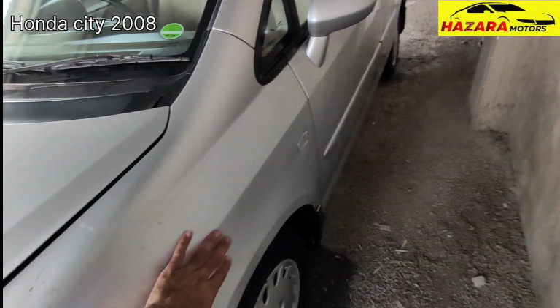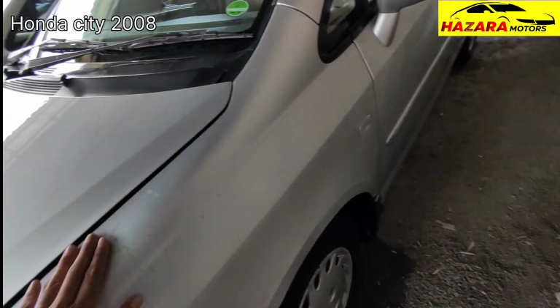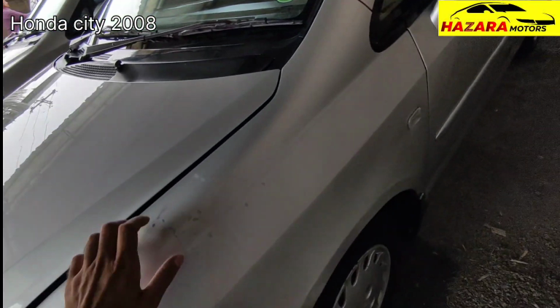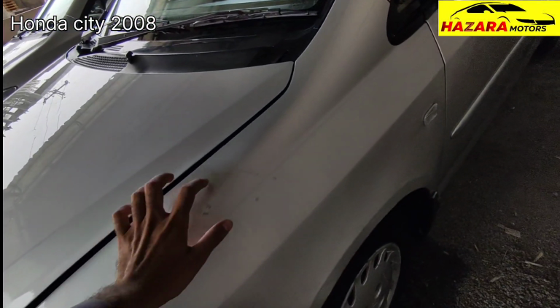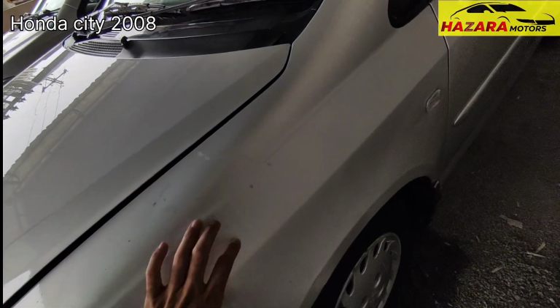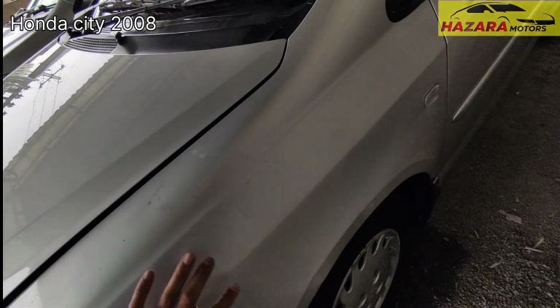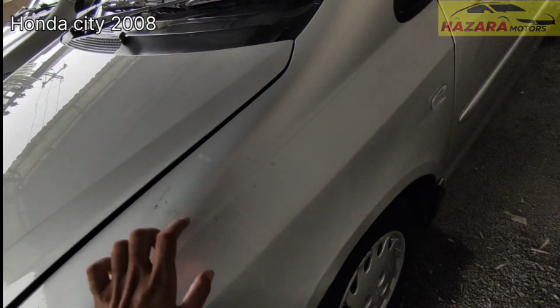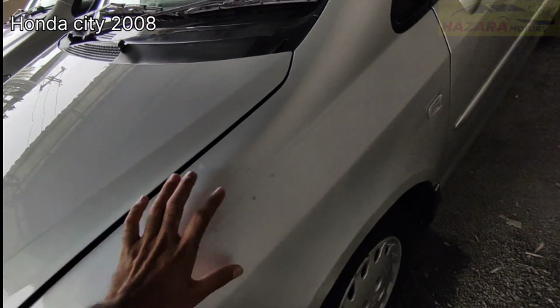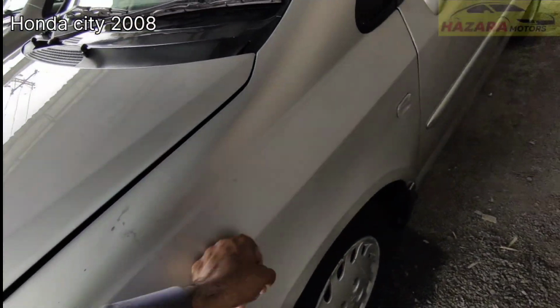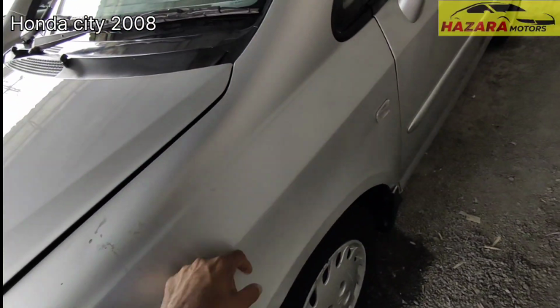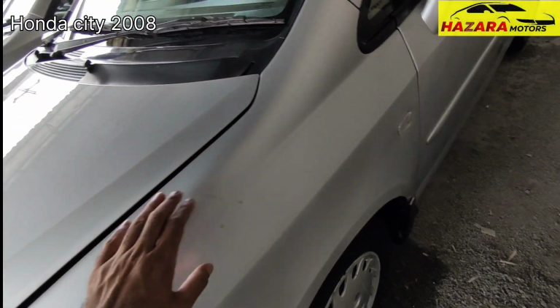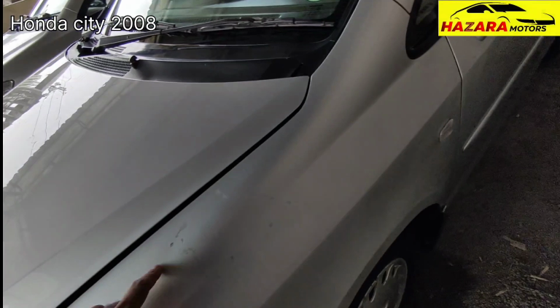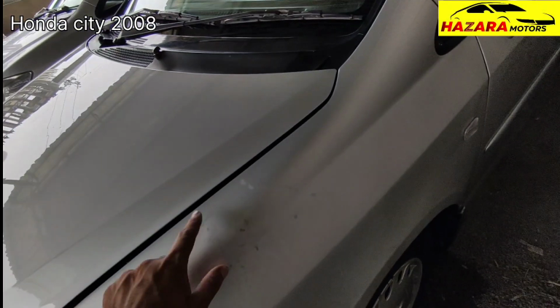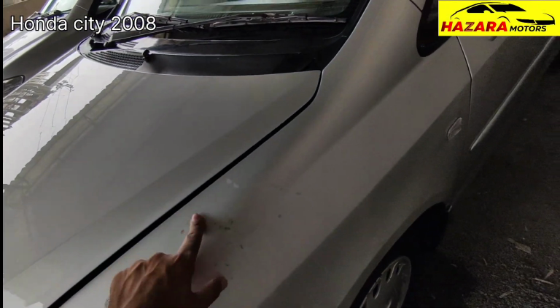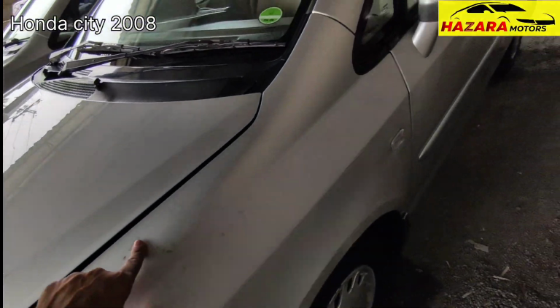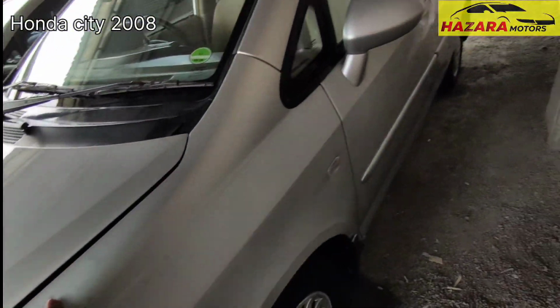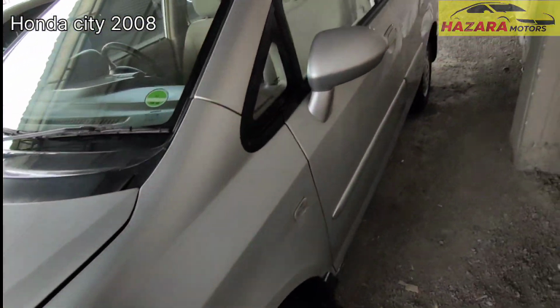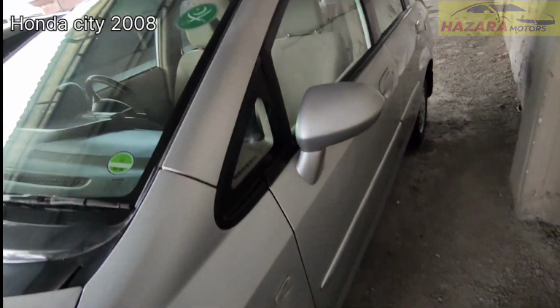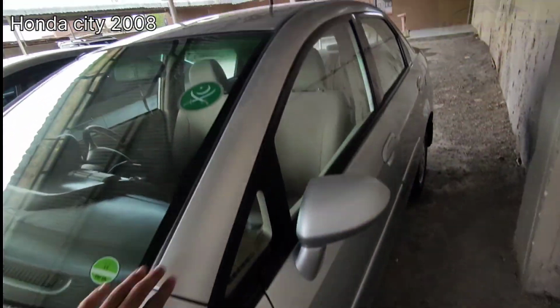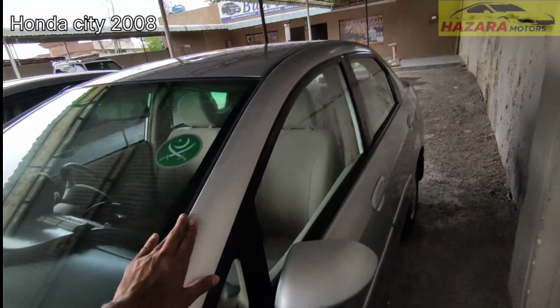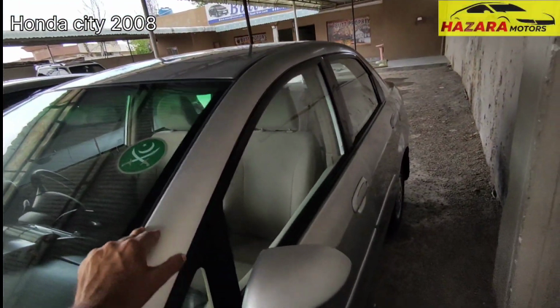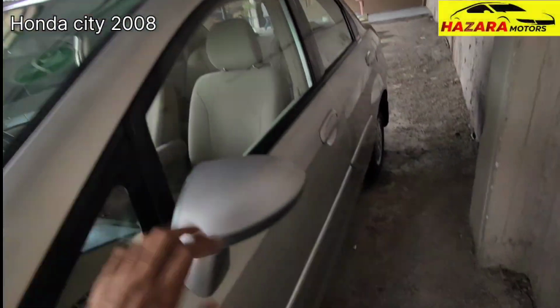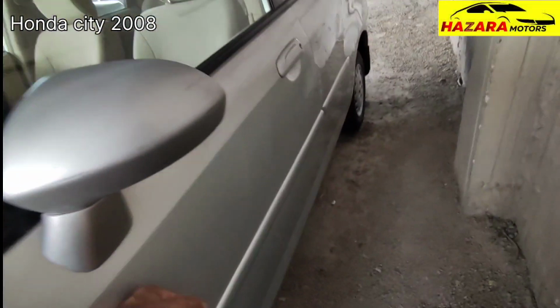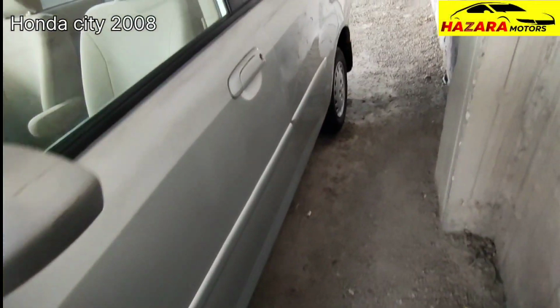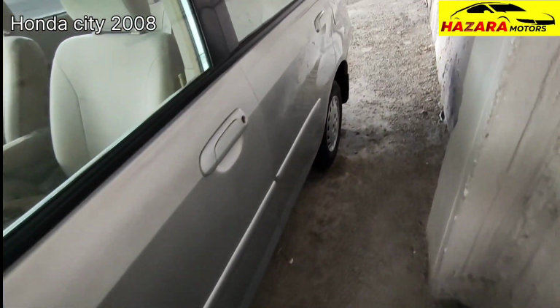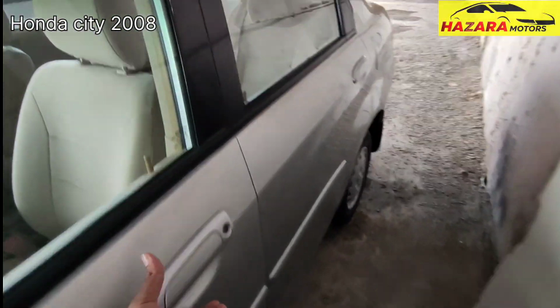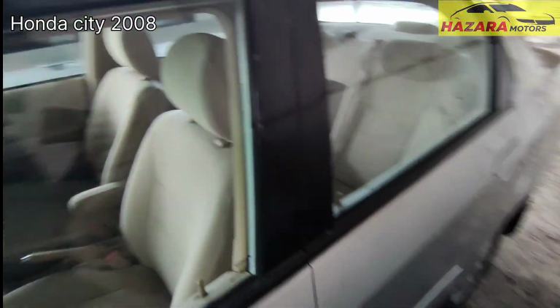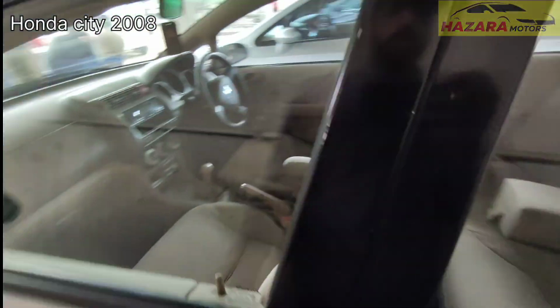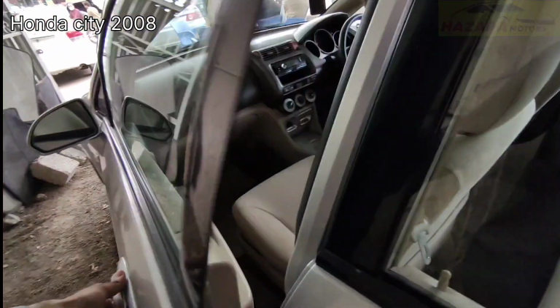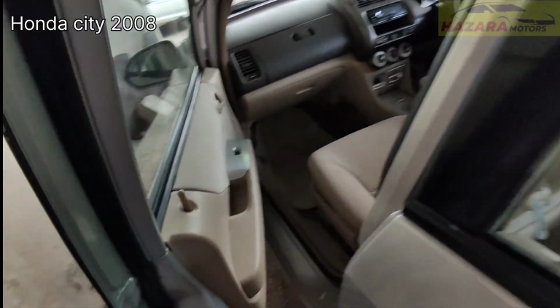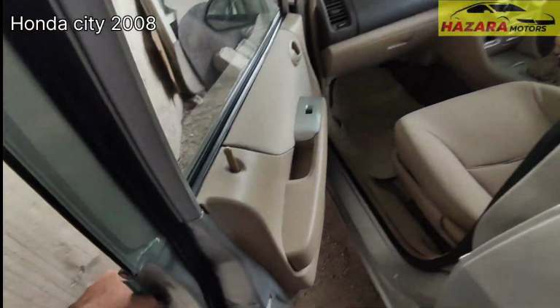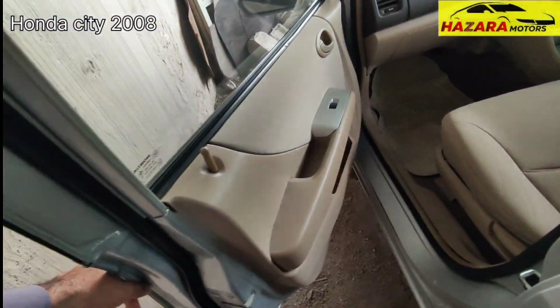The left side is good. Fender condition is good, color is faded but it is genuine. Battery is acid. The other pillar condition is good, door condition is good, seals are complete.